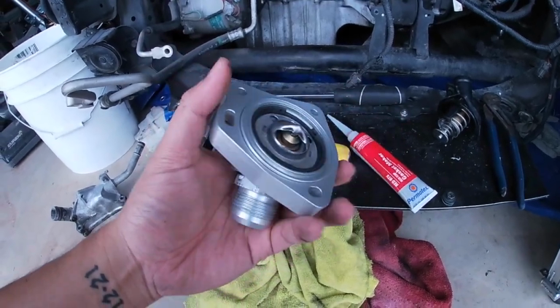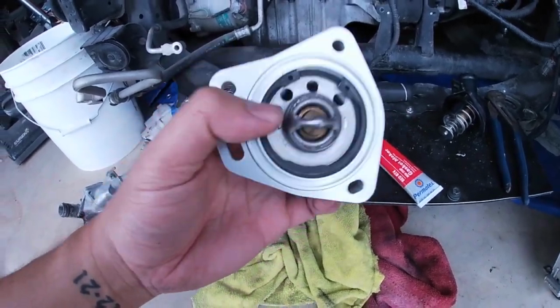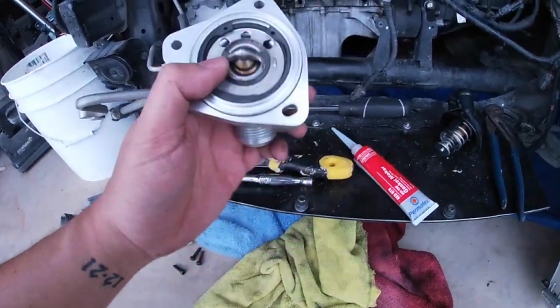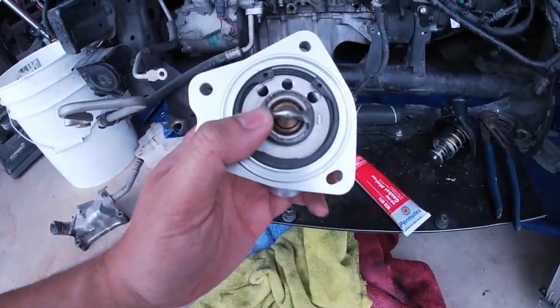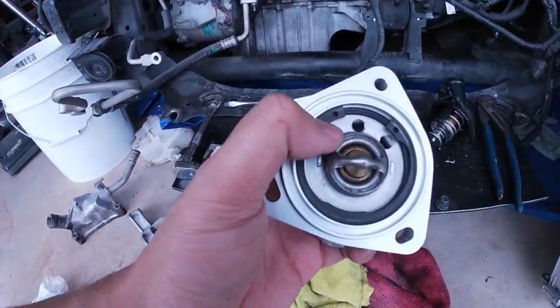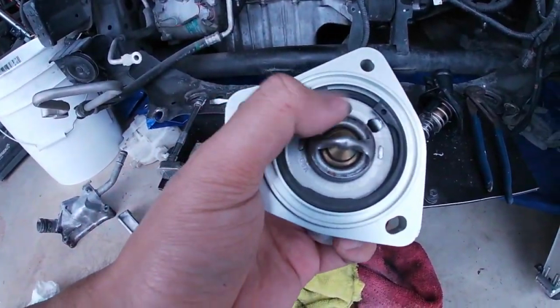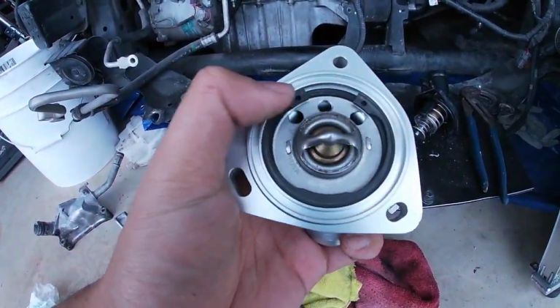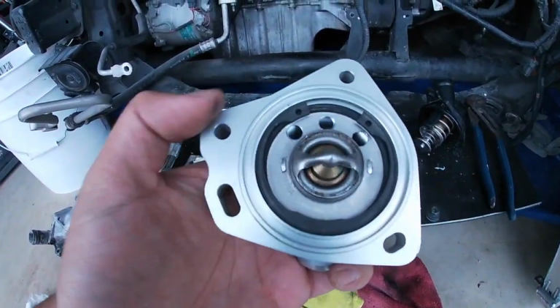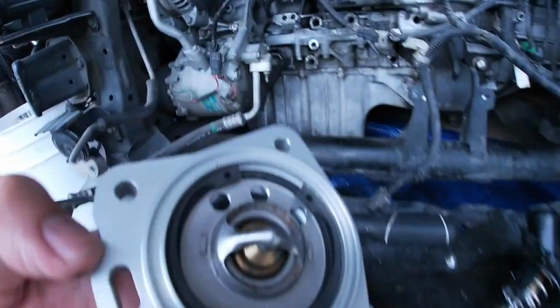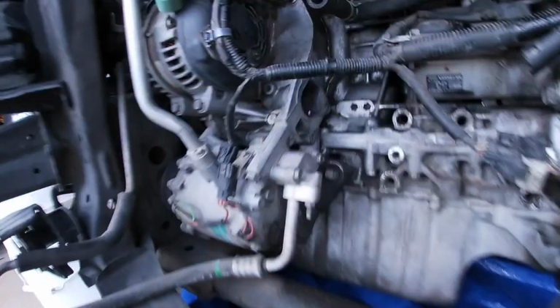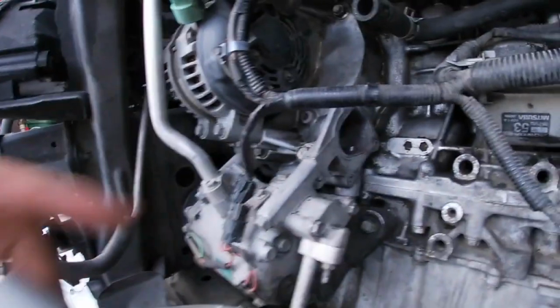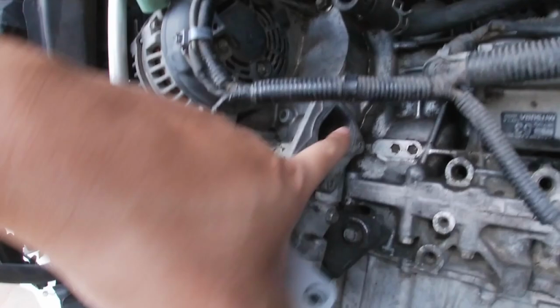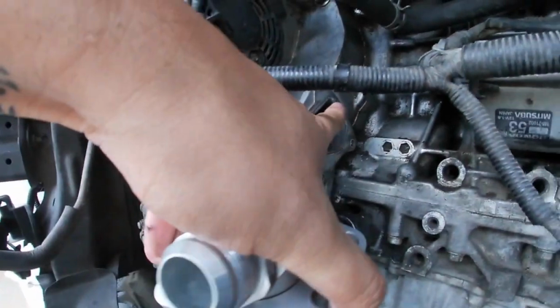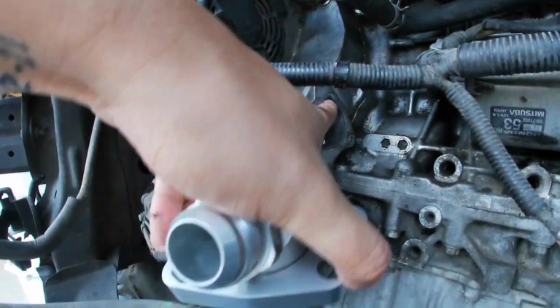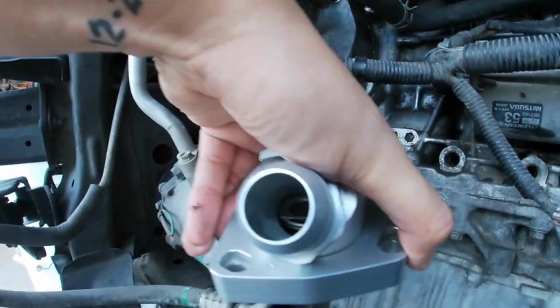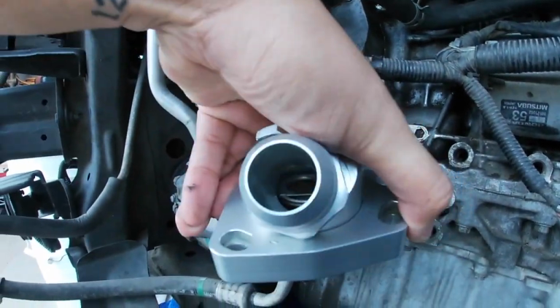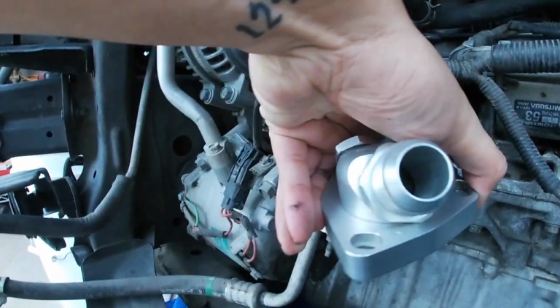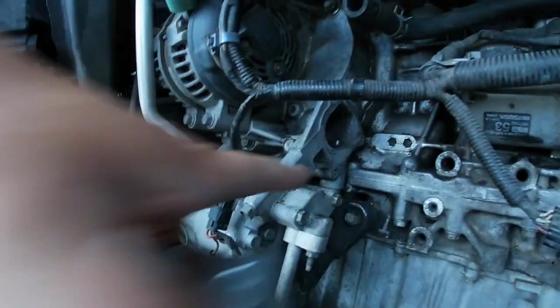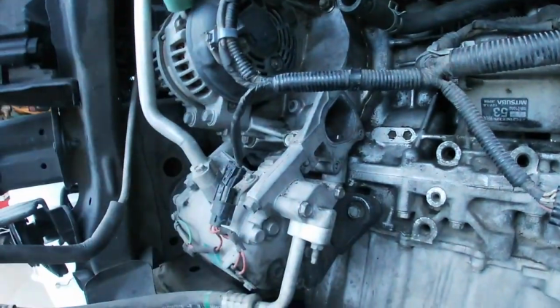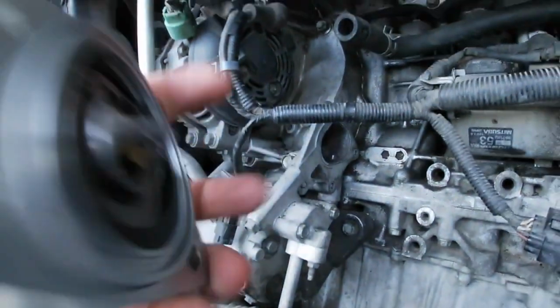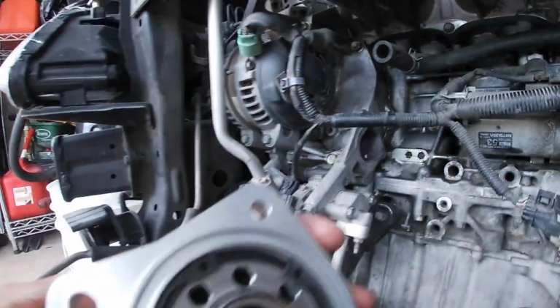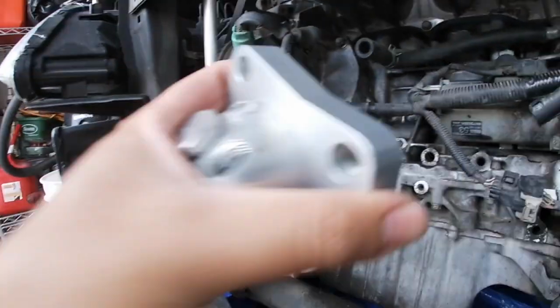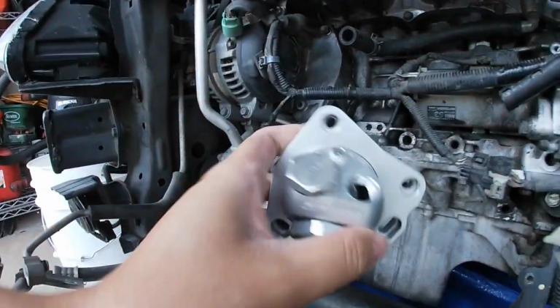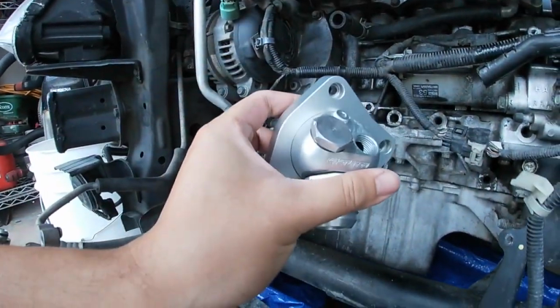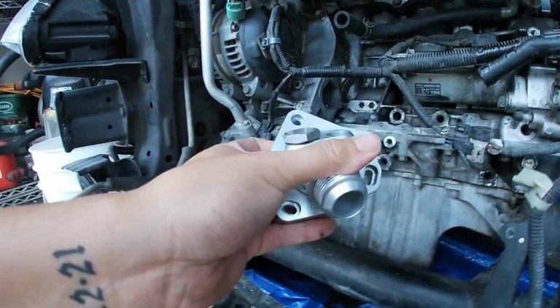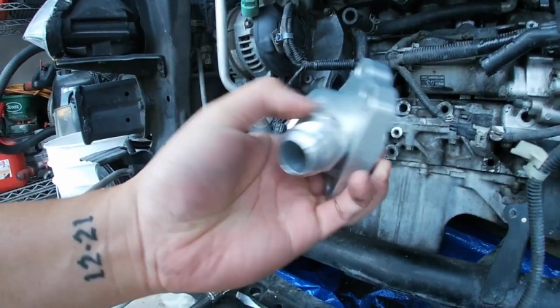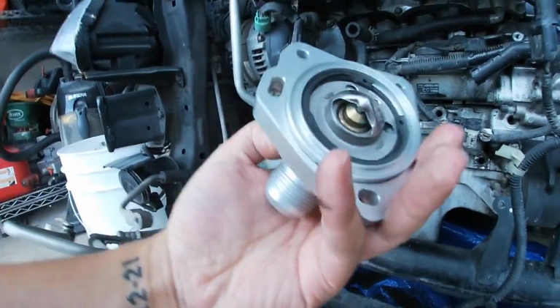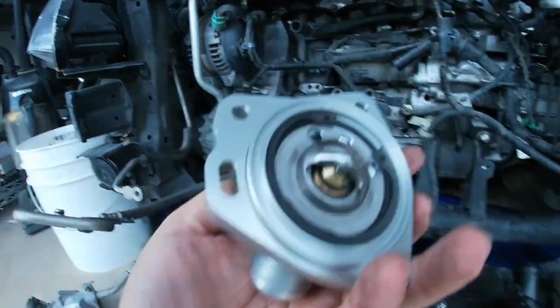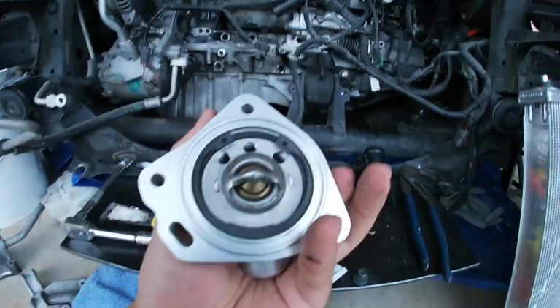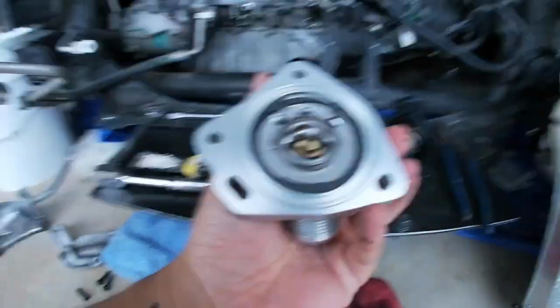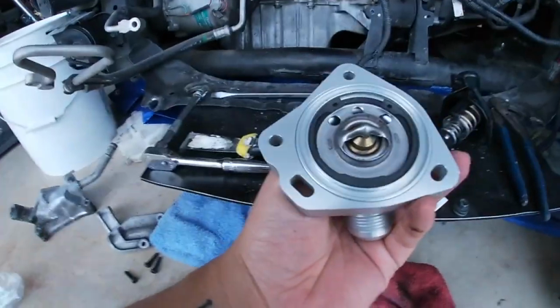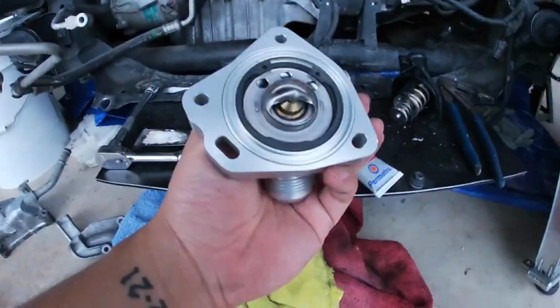So when you're installing this, make sure that these holes are actually at the top and not on the bottom or anywhere else — they have to be facing the top. Hopefully it all goes well.